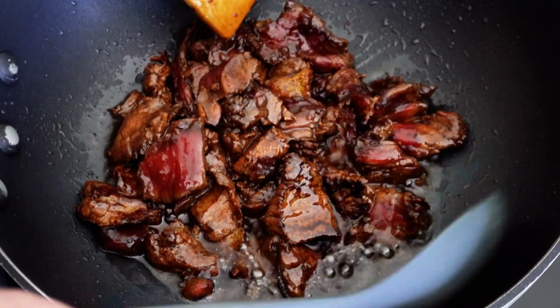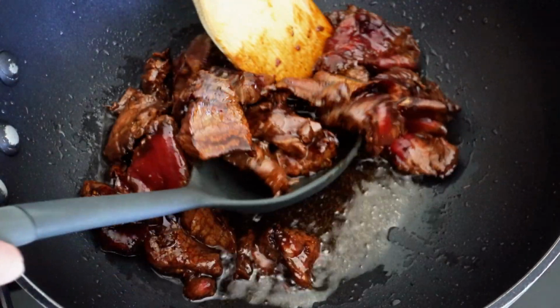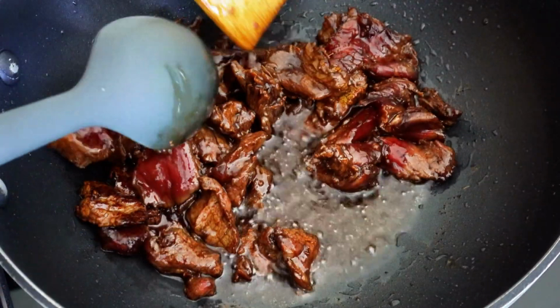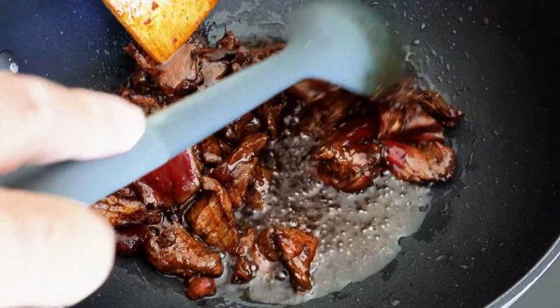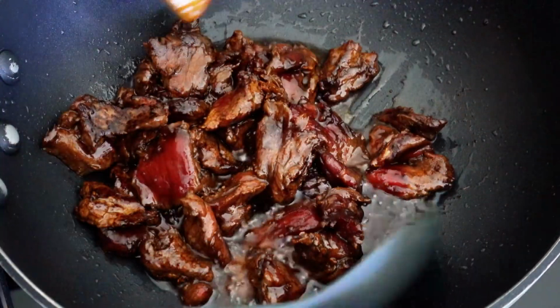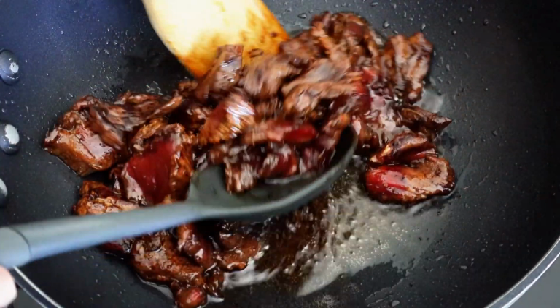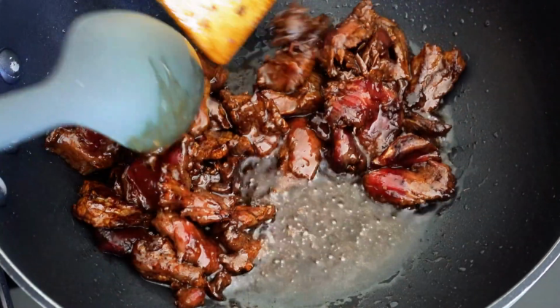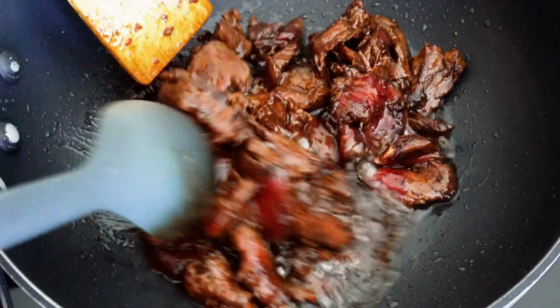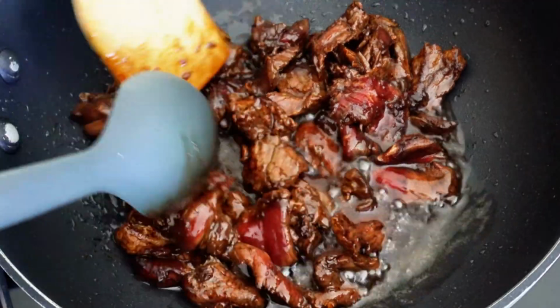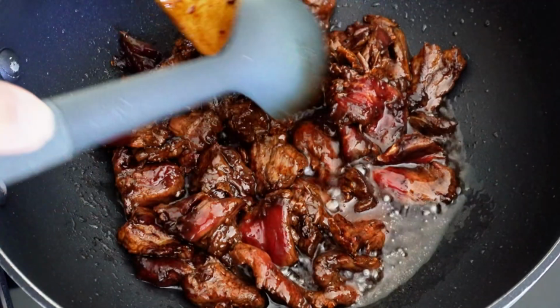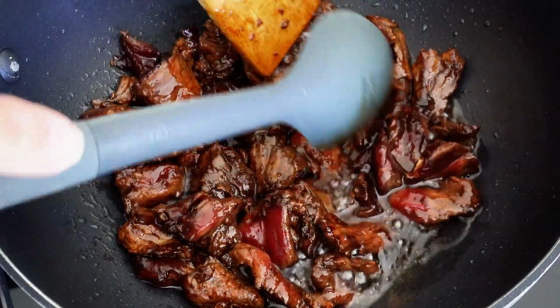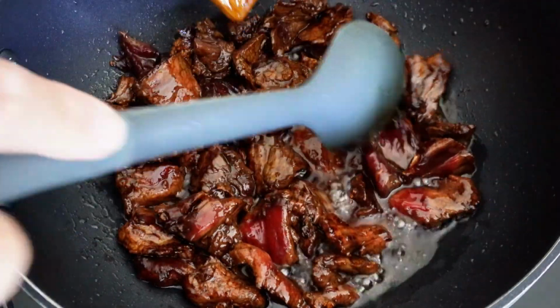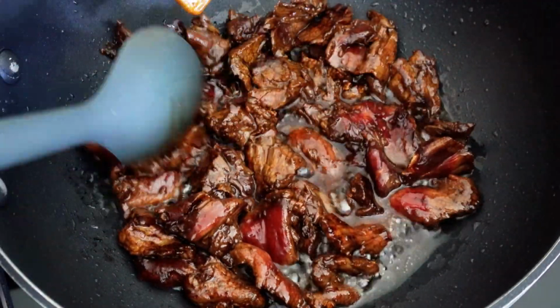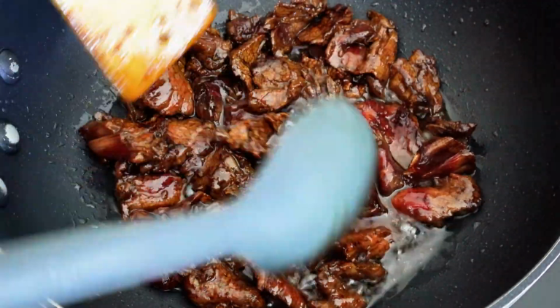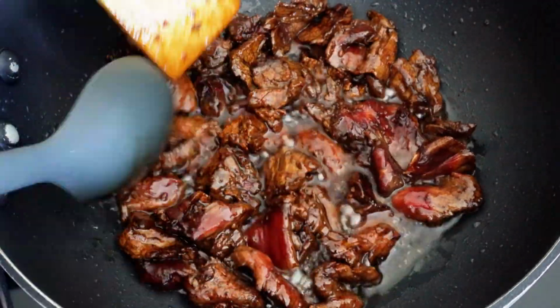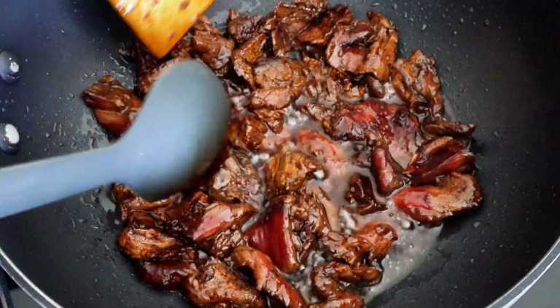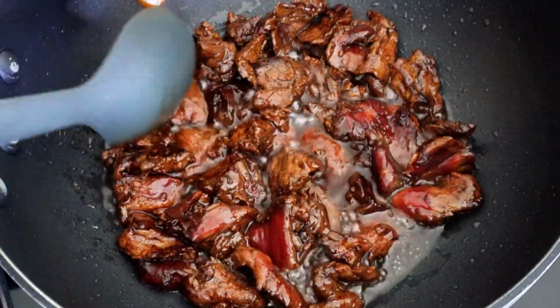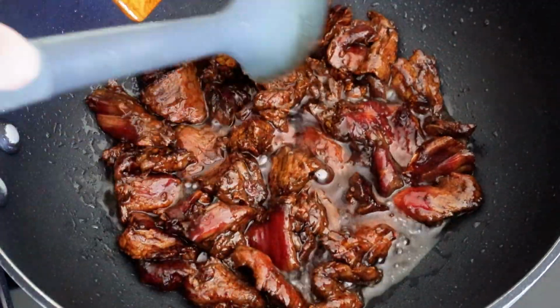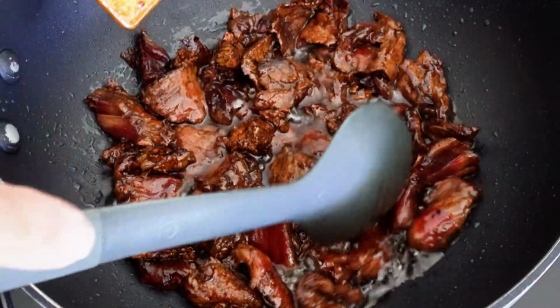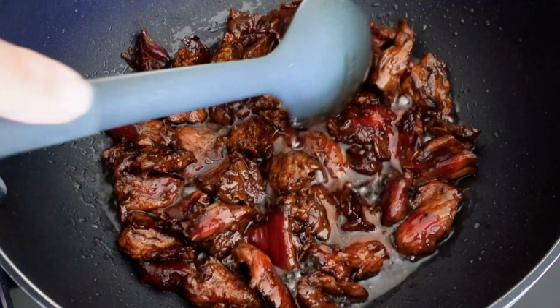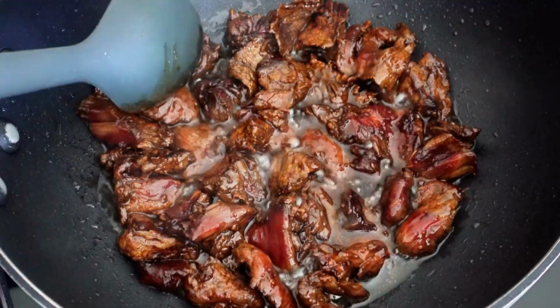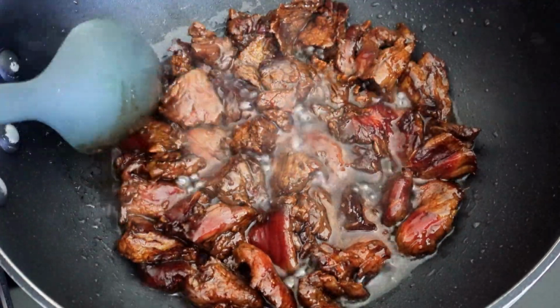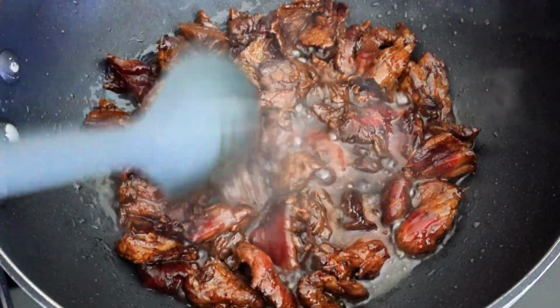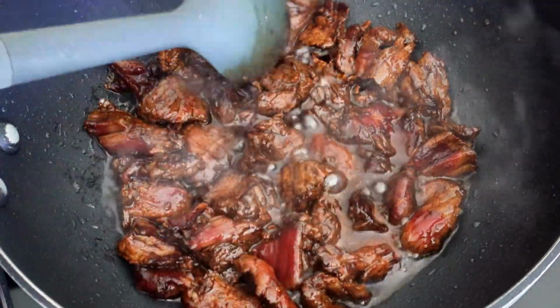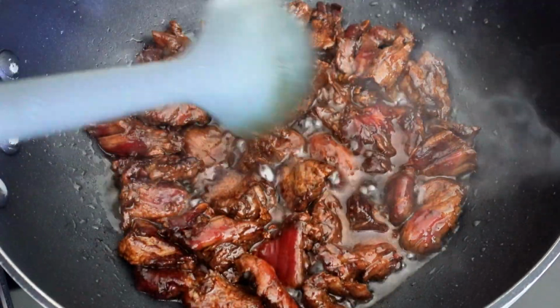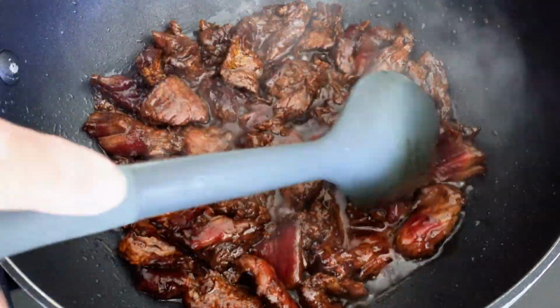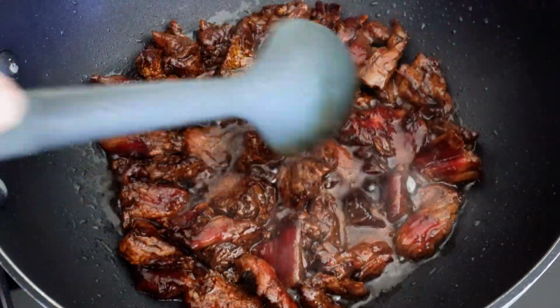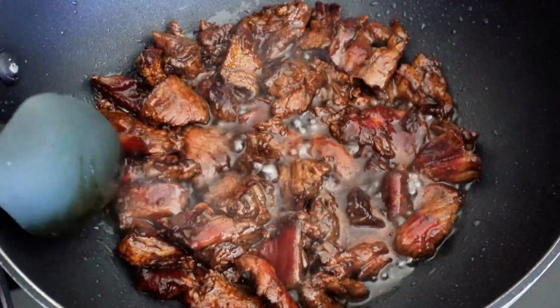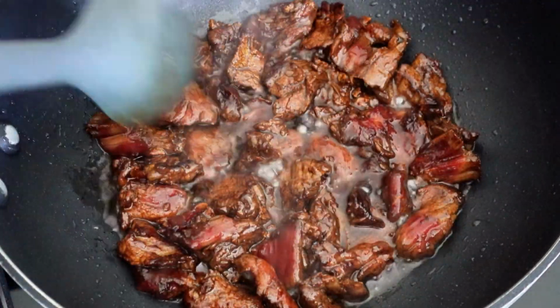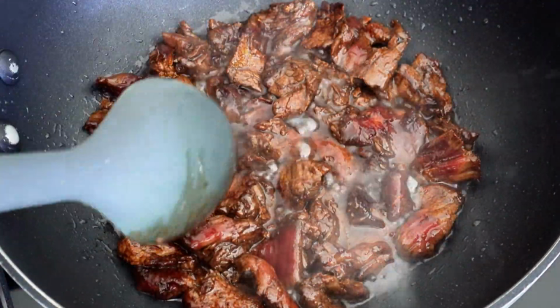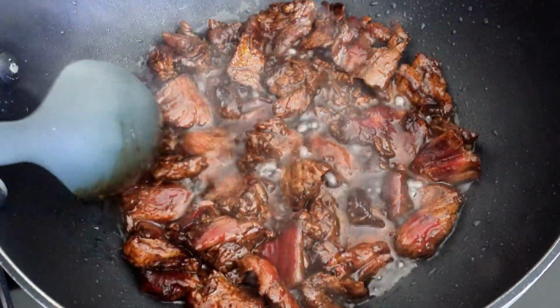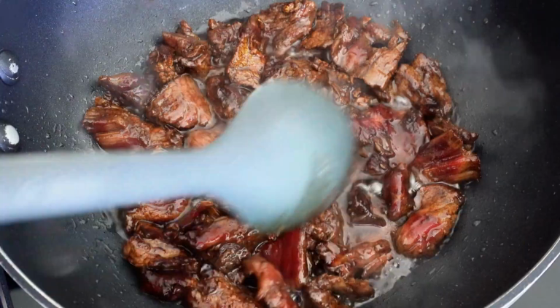You will want a high smoke point oil to fry the beef. We are using vegetable oil on medium to high heat. After marinating, make sure to brown the beef and even crisp it up a little without burning. Make sure it is well cooked through before you introduce the broccoli.